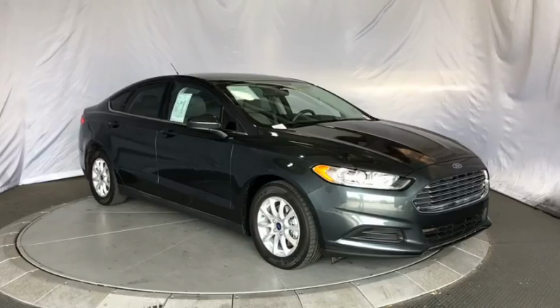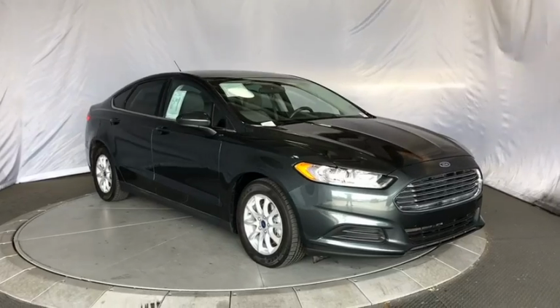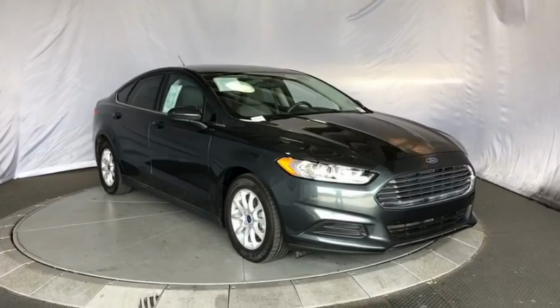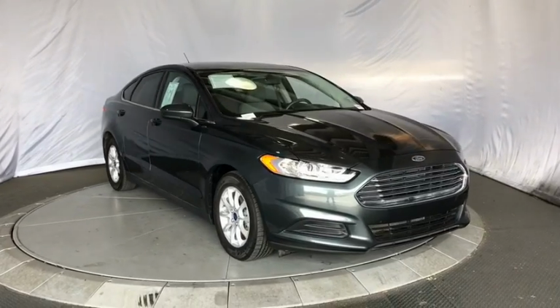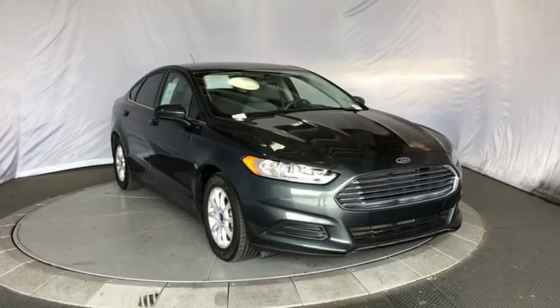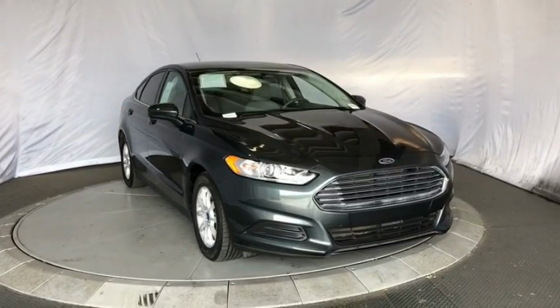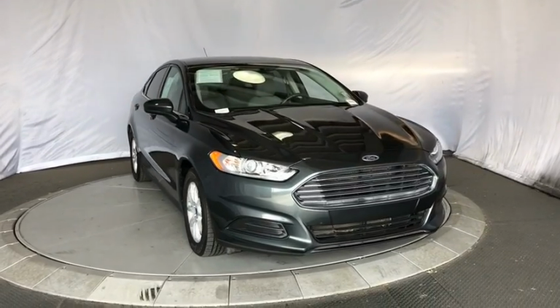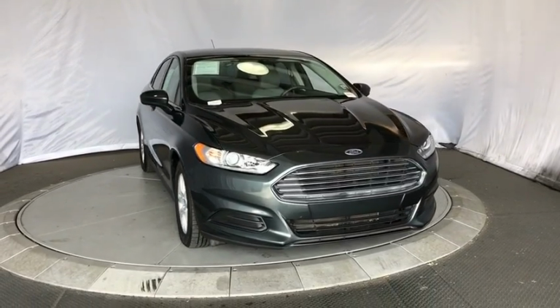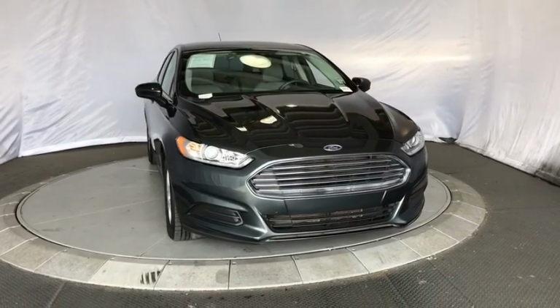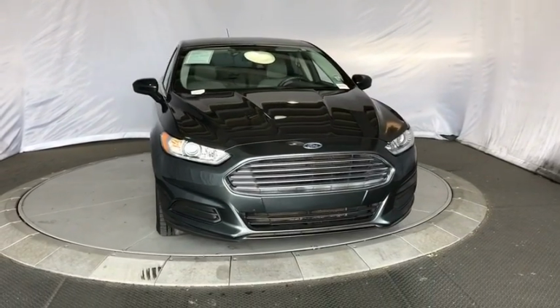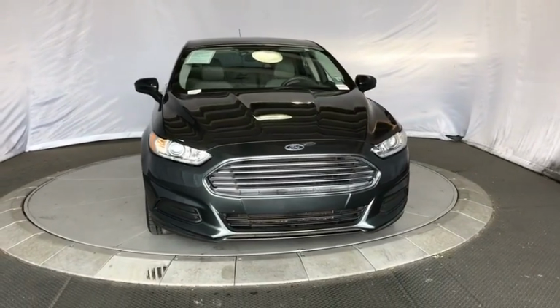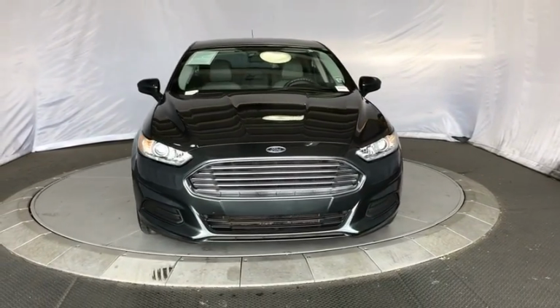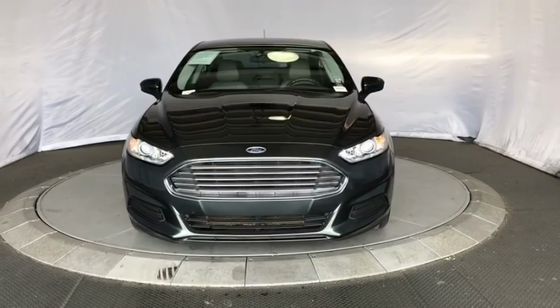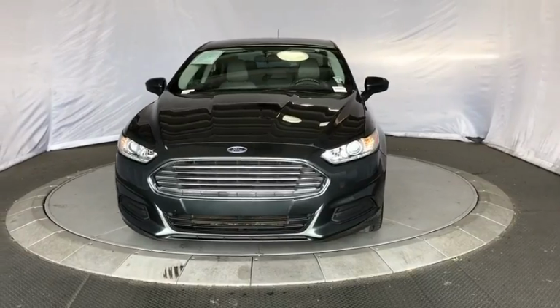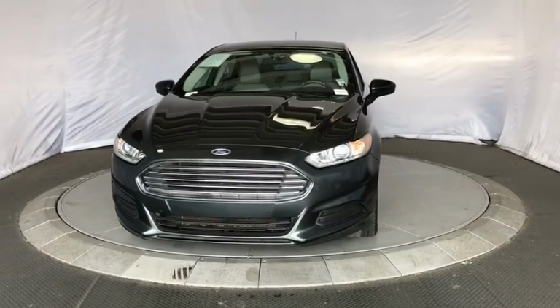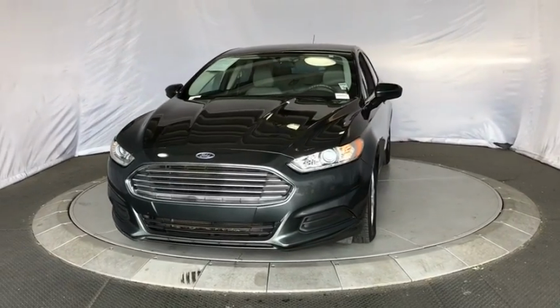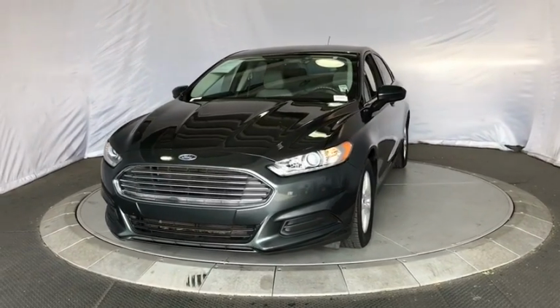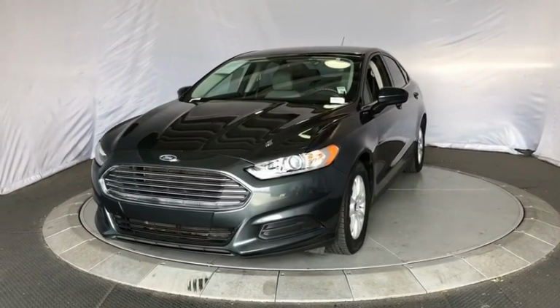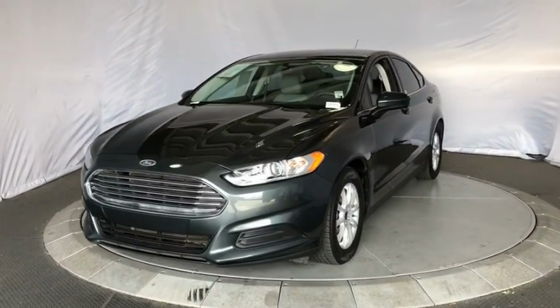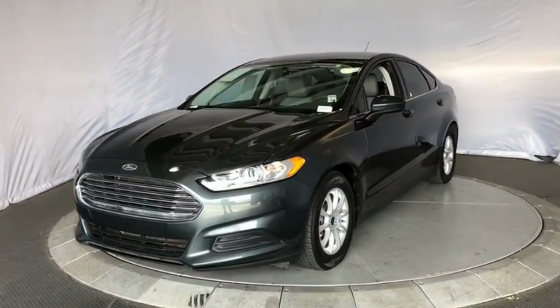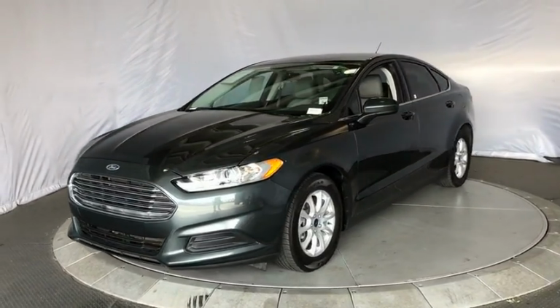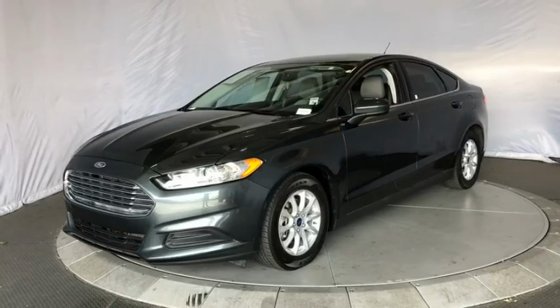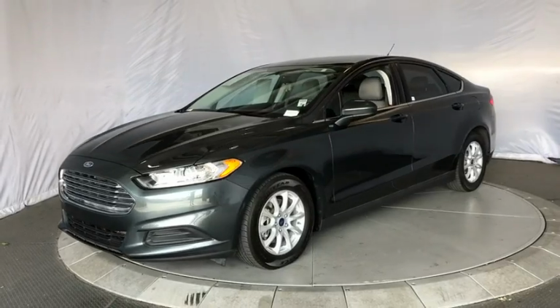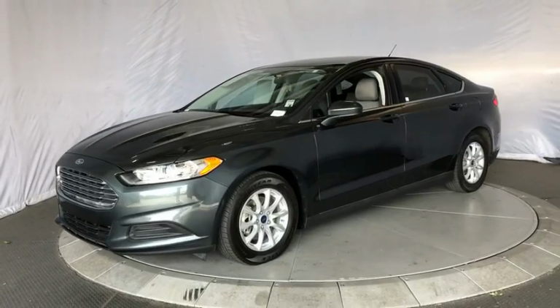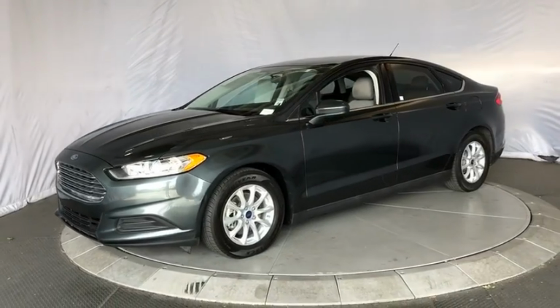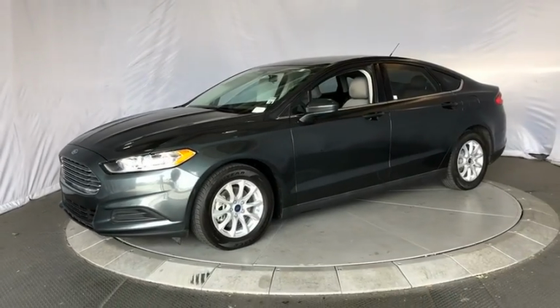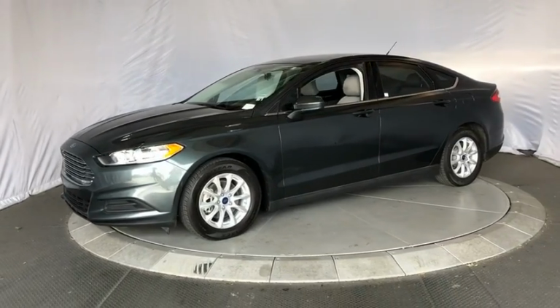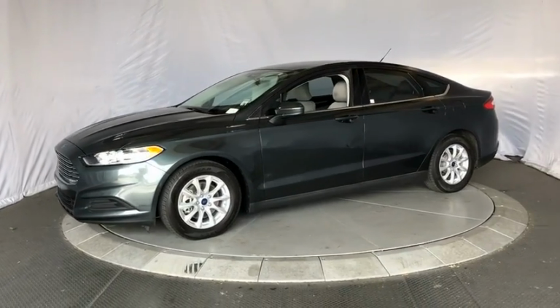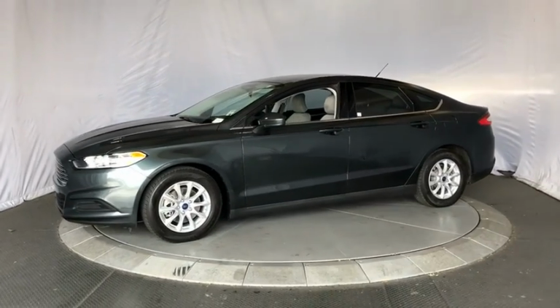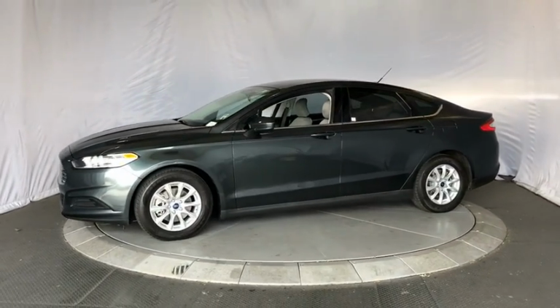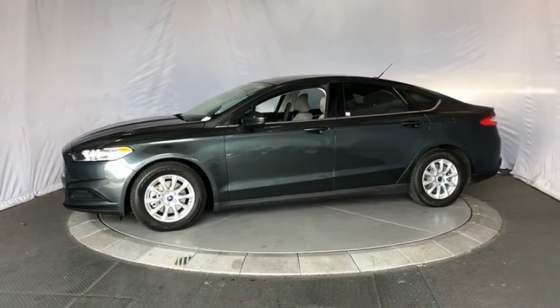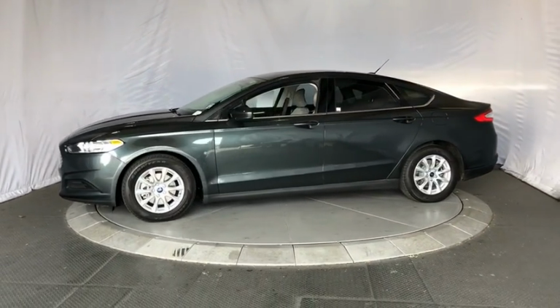The 2015 Ford Fusion. You can have both impressive power and great economy in a Fusion. This vehicle has less than 35,000 miles. Here are some of this vehicle's great options.